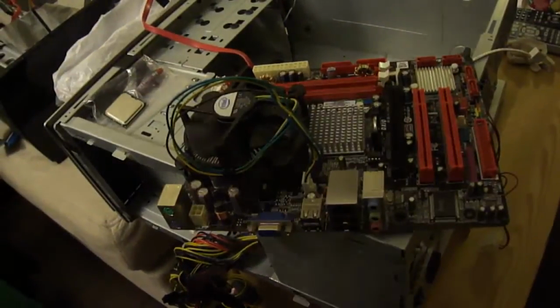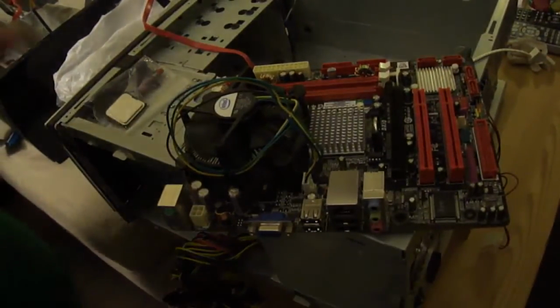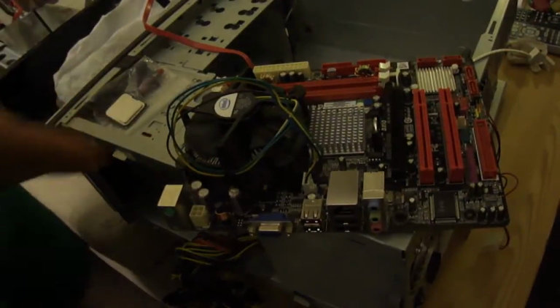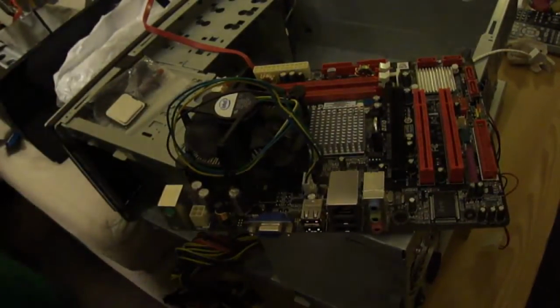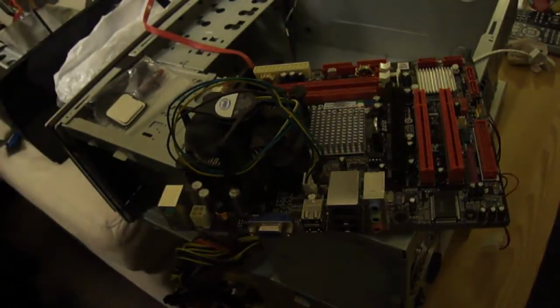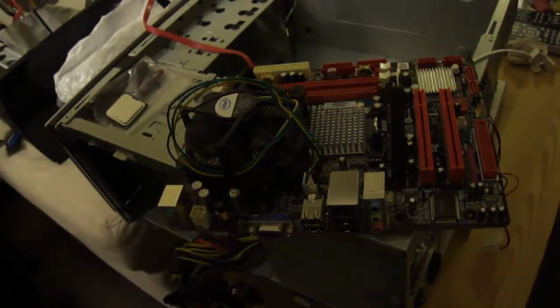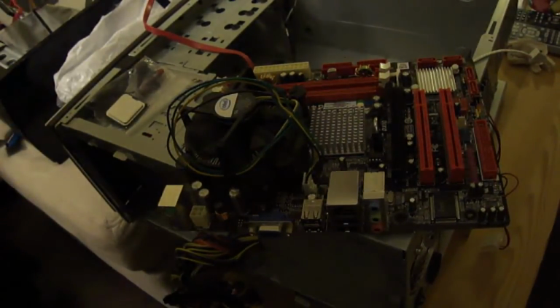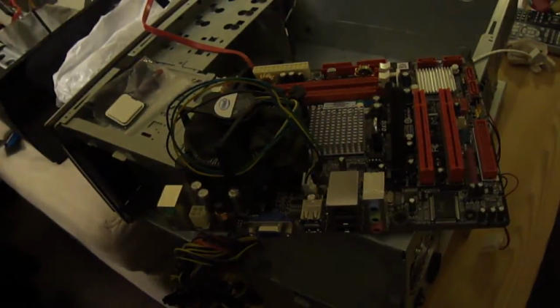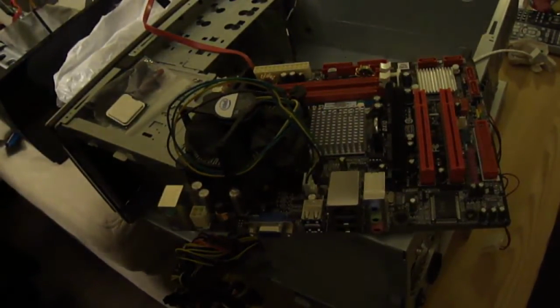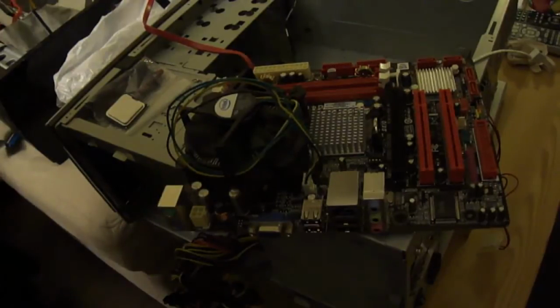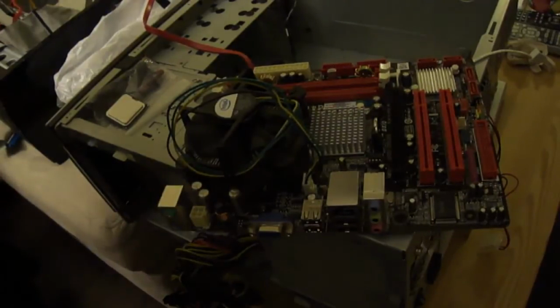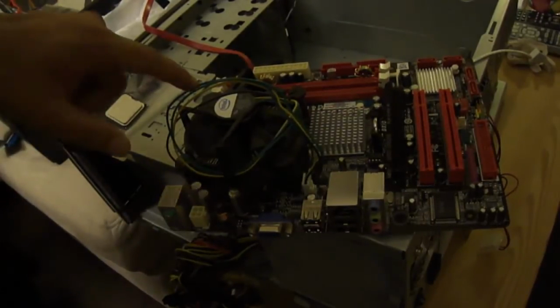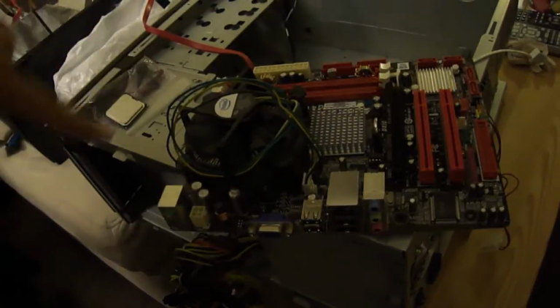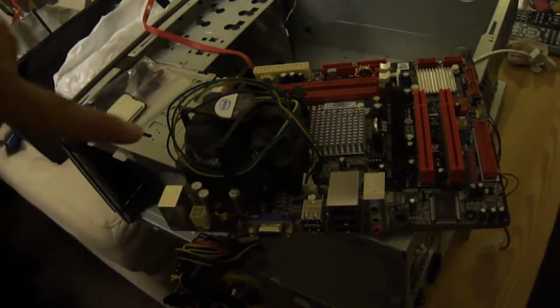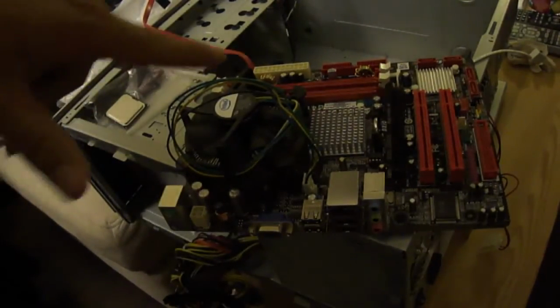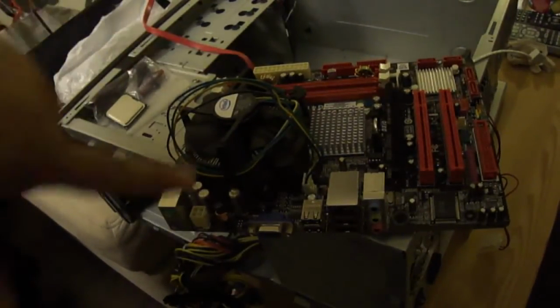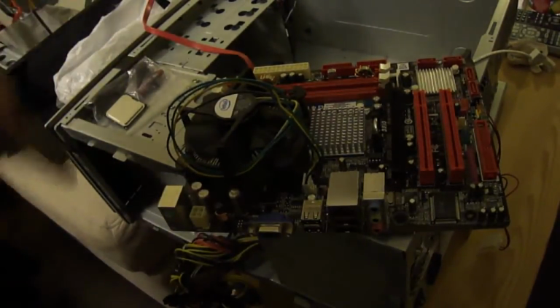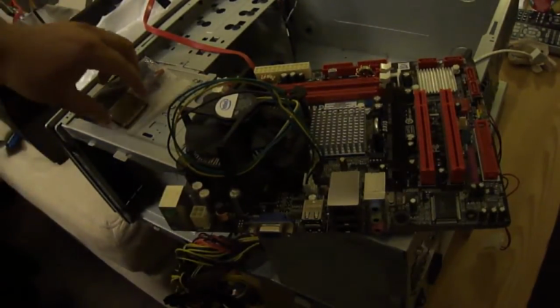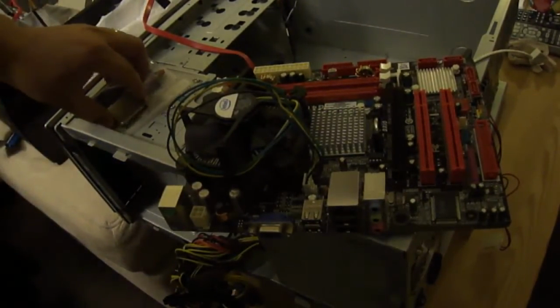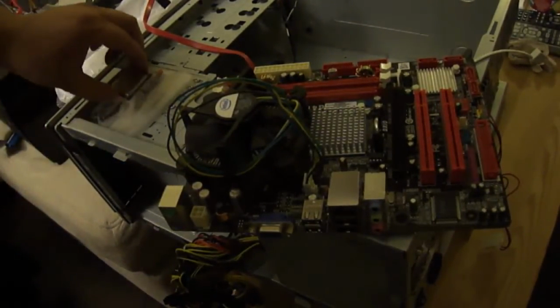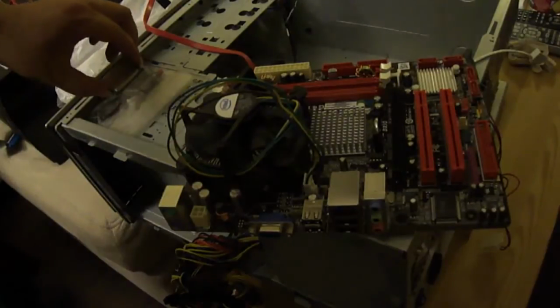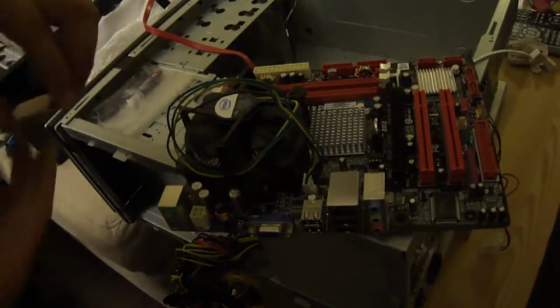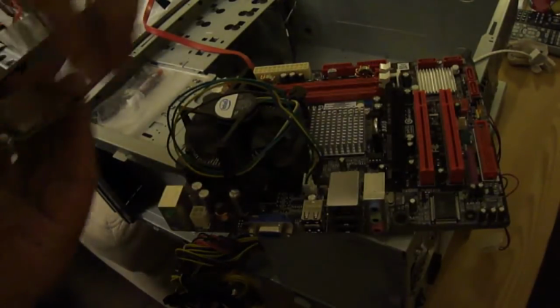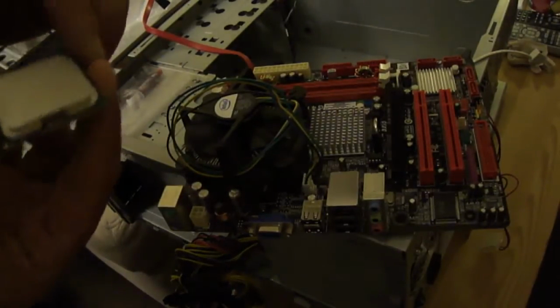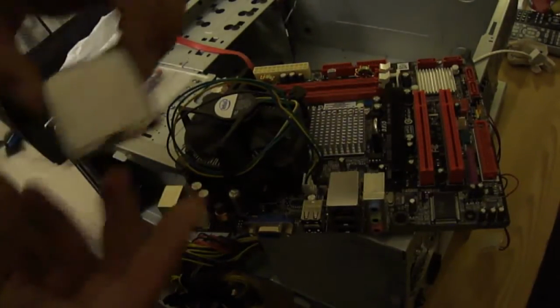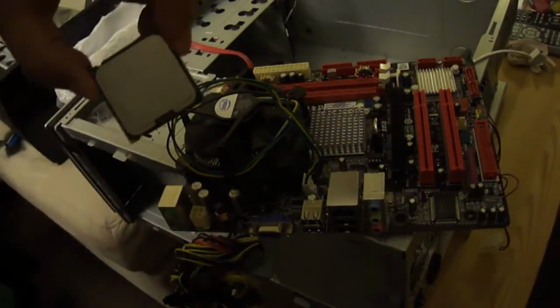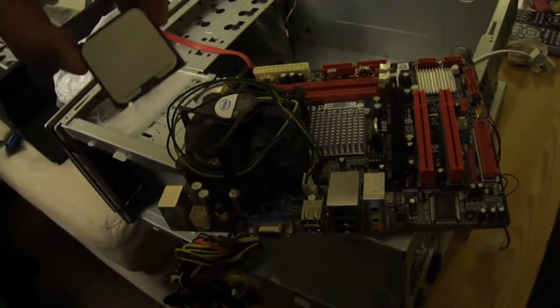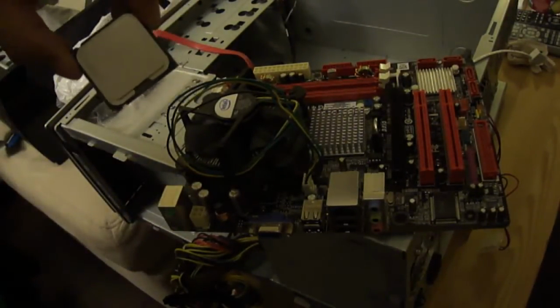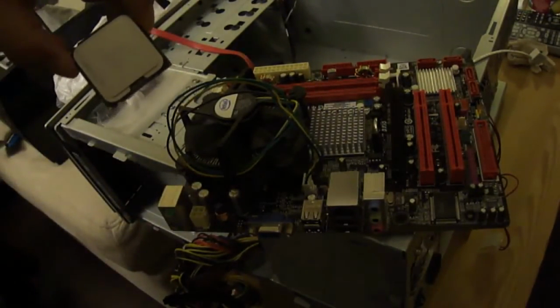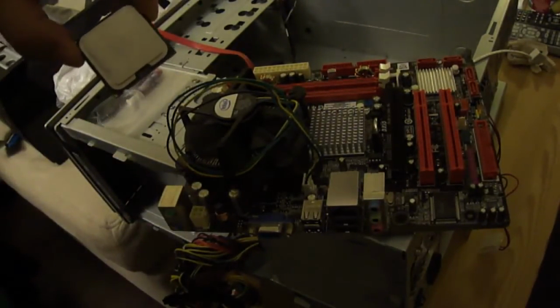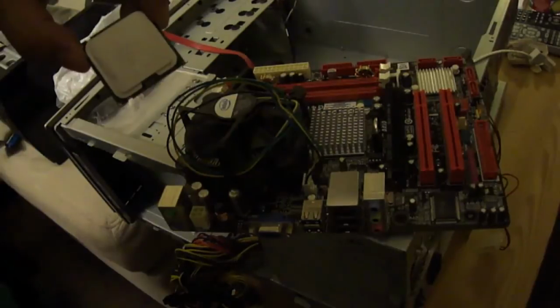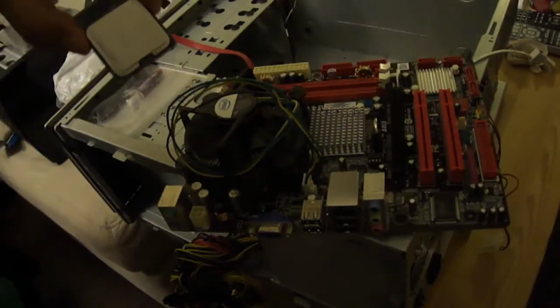This is my old Biostar G41-M7 with a Celeron E3300. It's a dual core Celeron, and here's my replacement CPU which is an E8400.